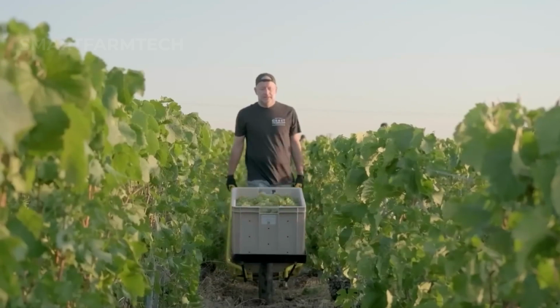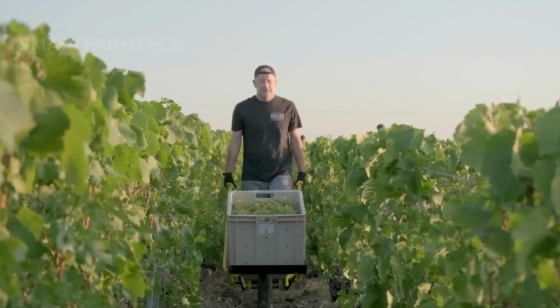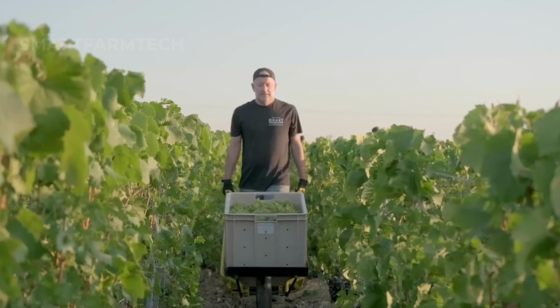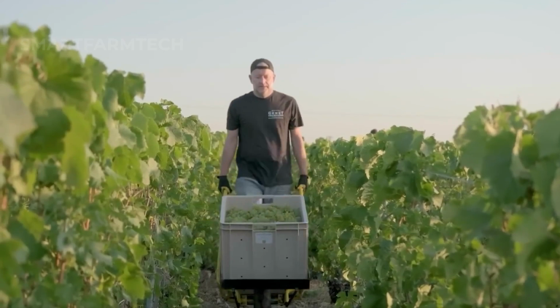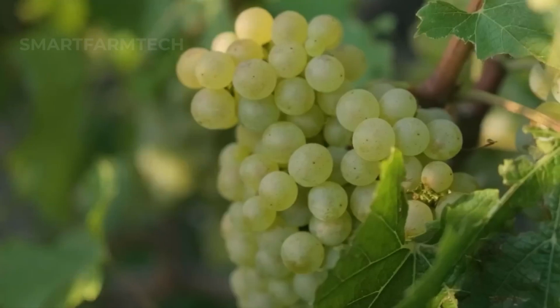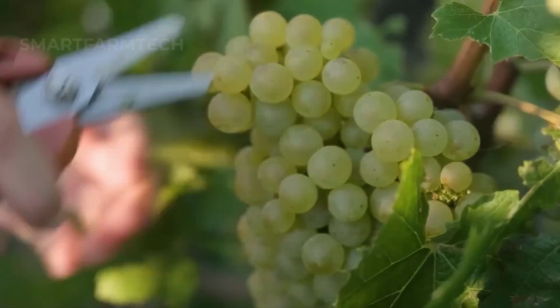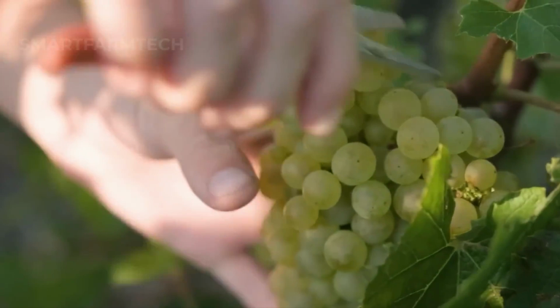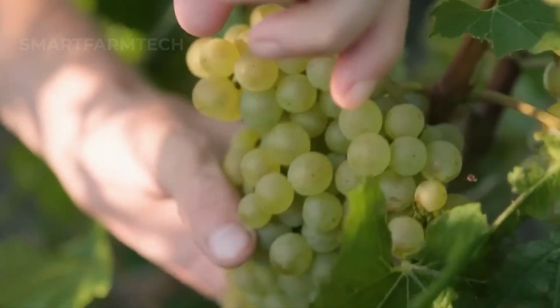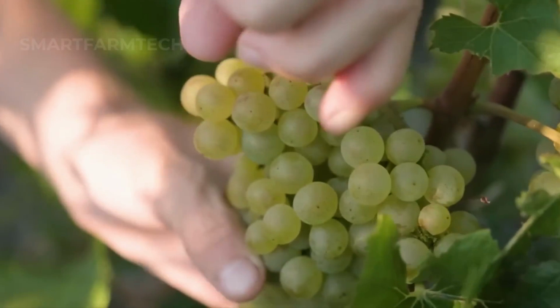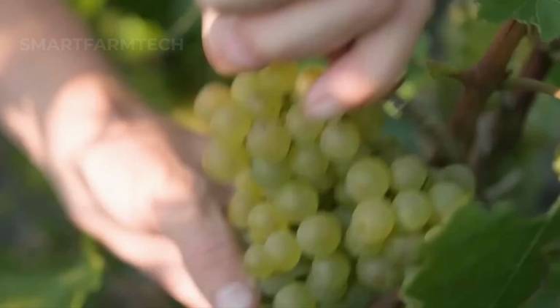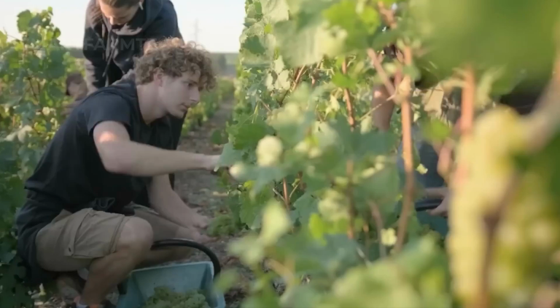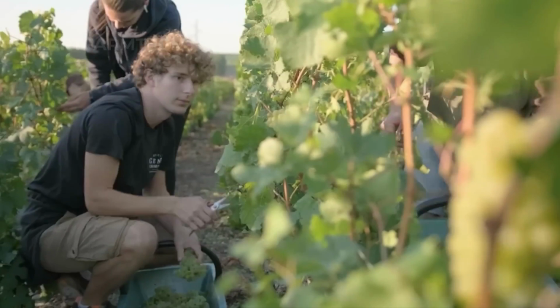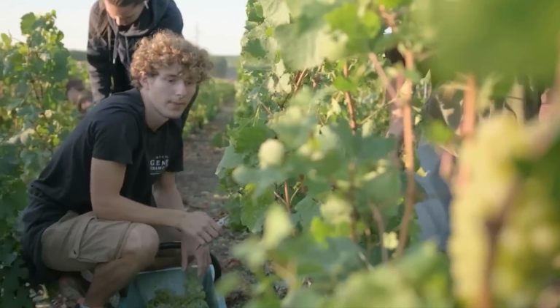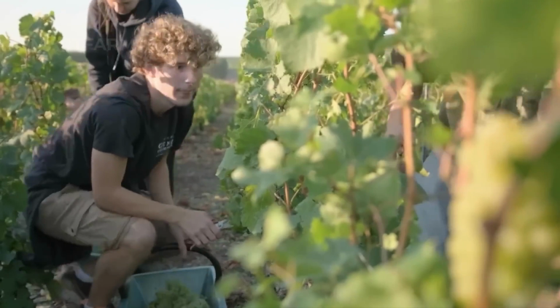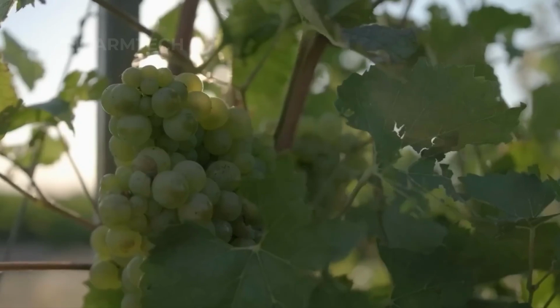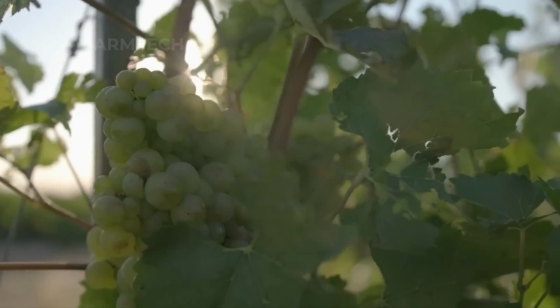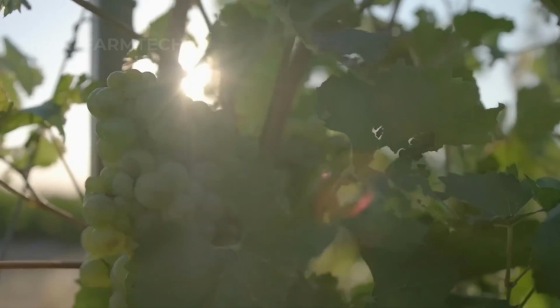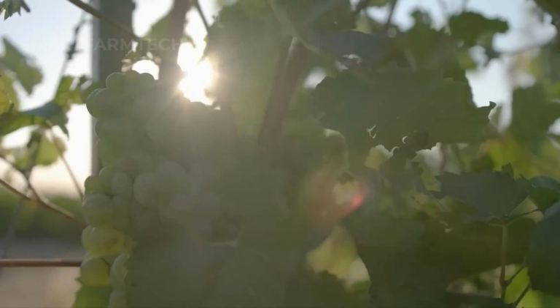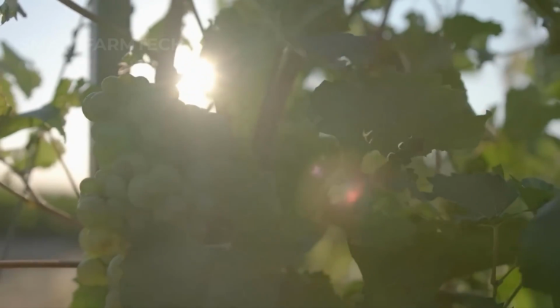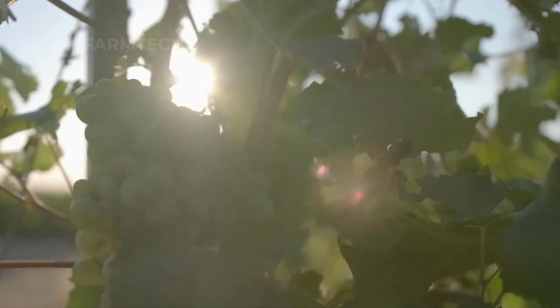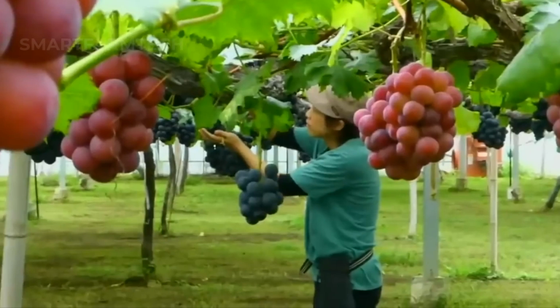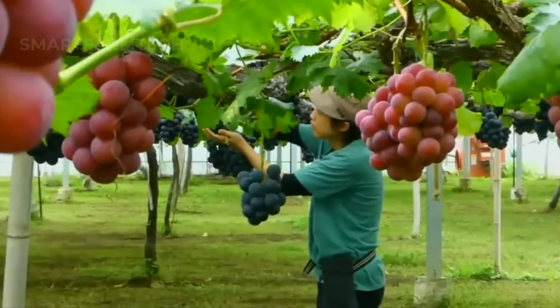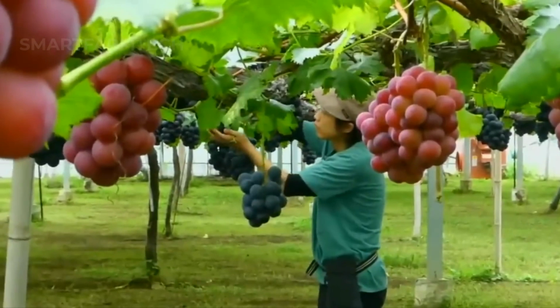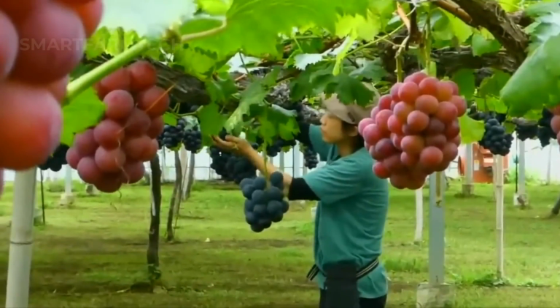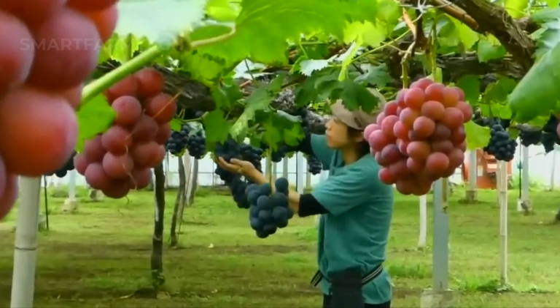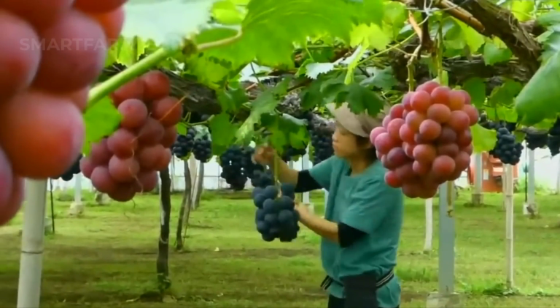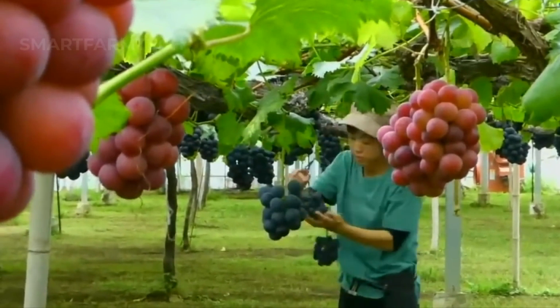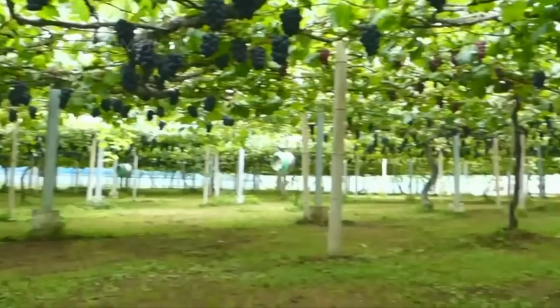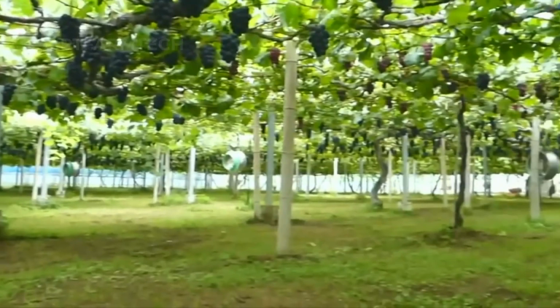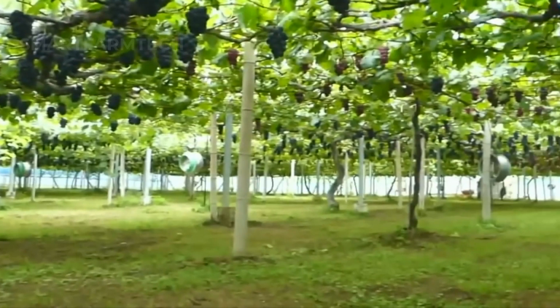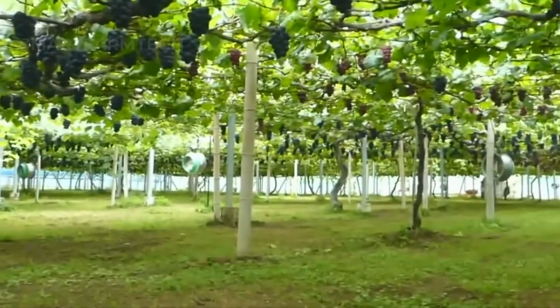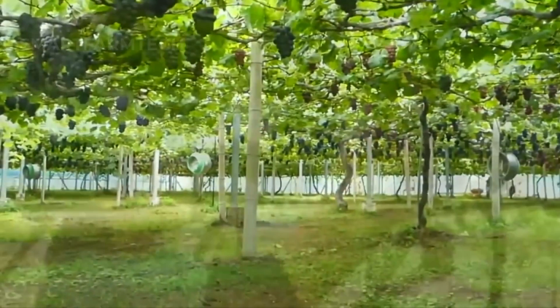The time from fruit development to harvest is about two to three months. Just looking at those grapes, I can already taste their sweet, refreshing flavor.